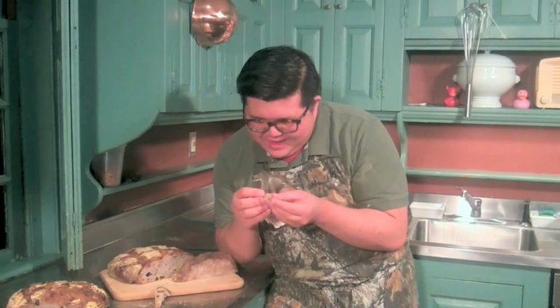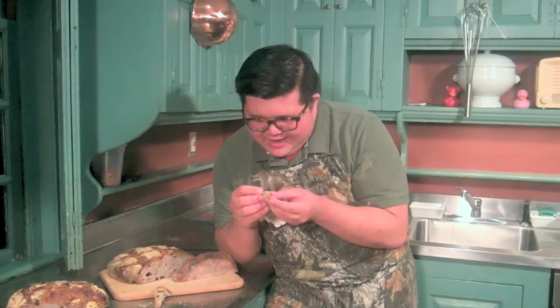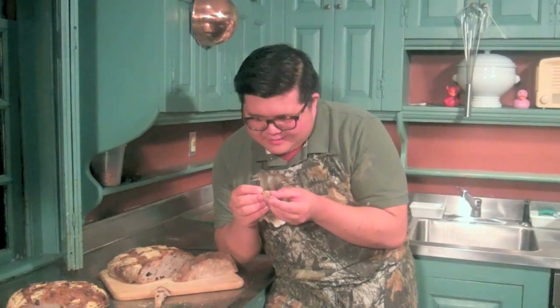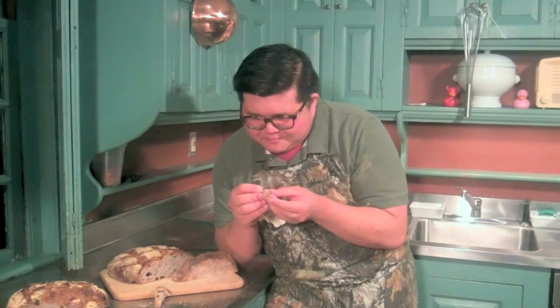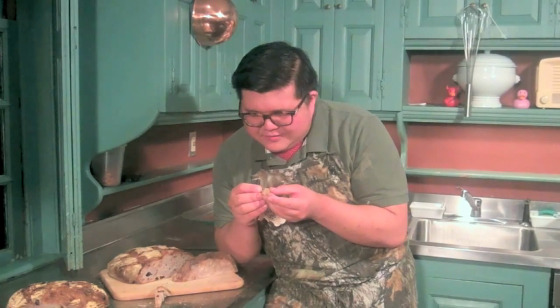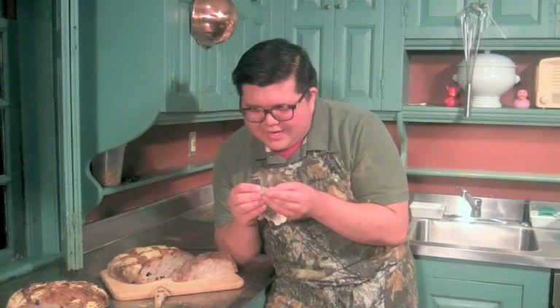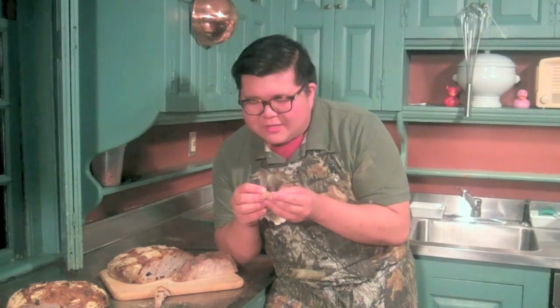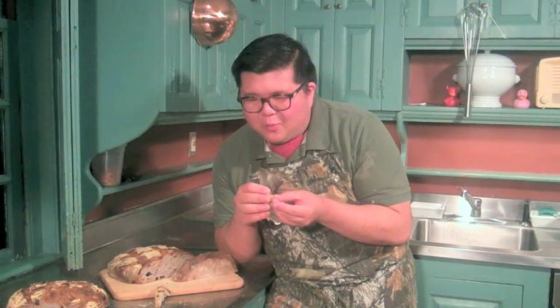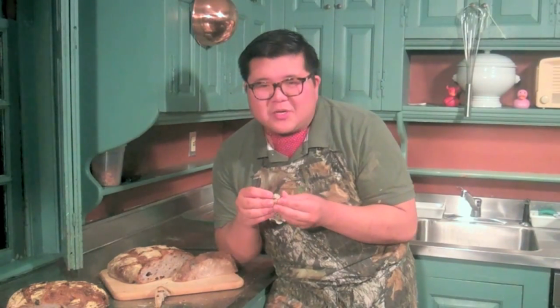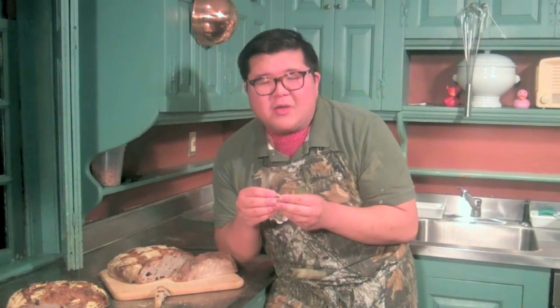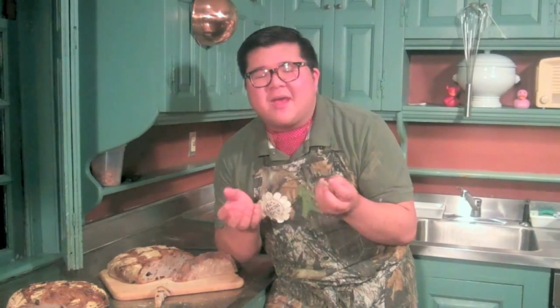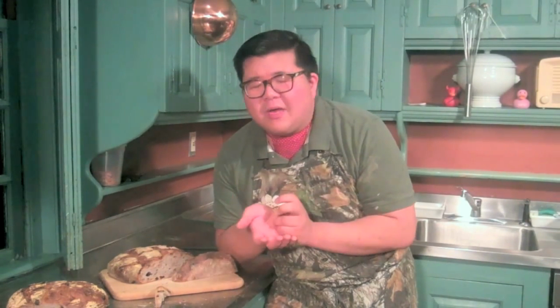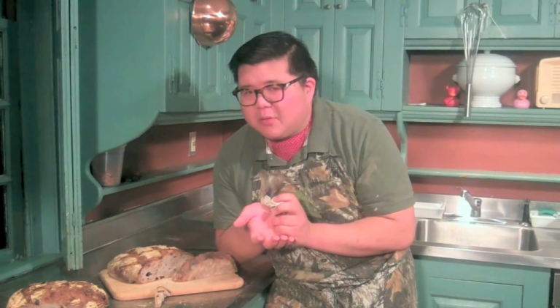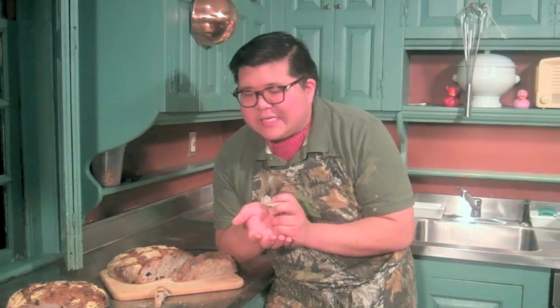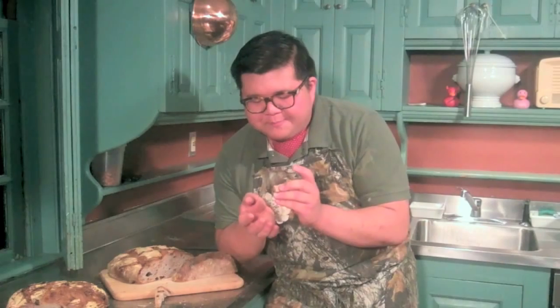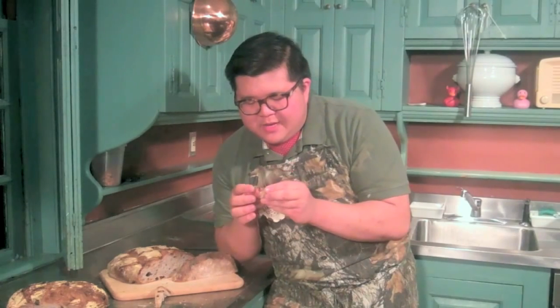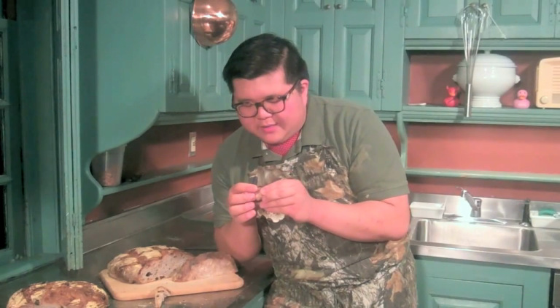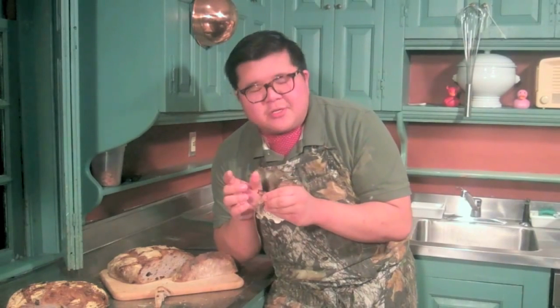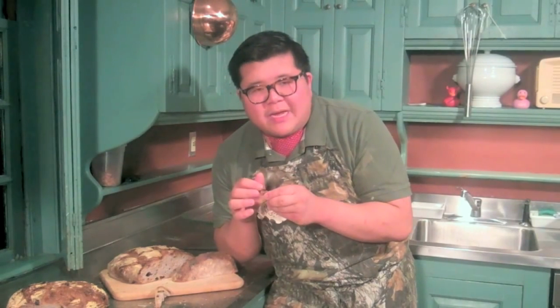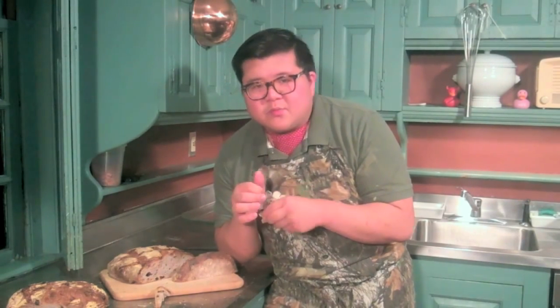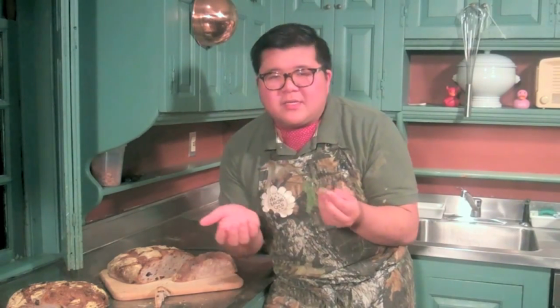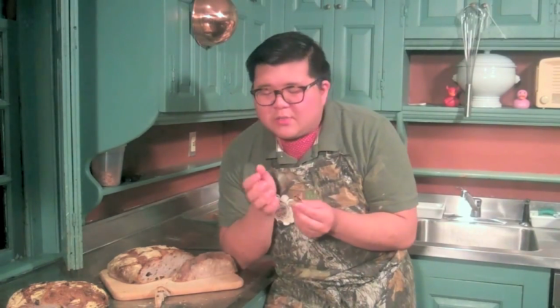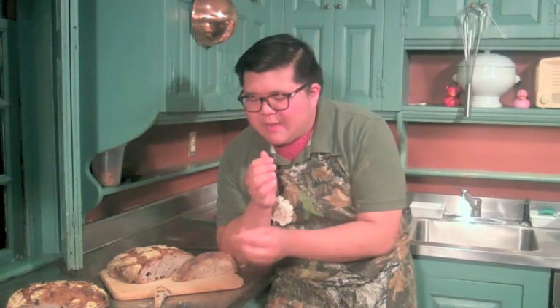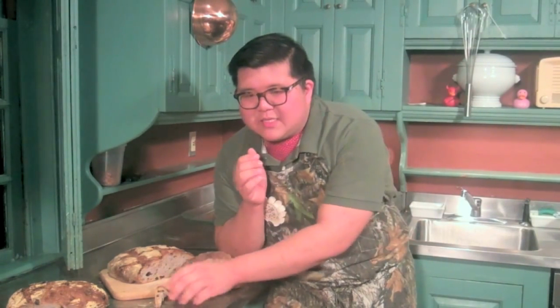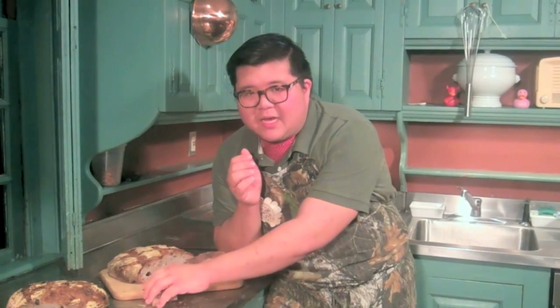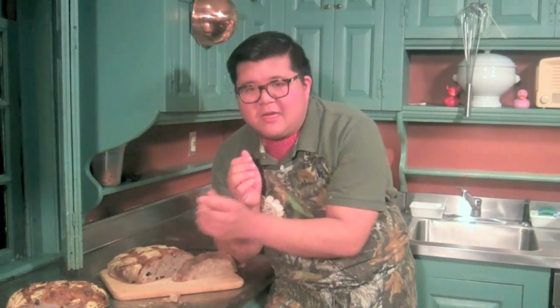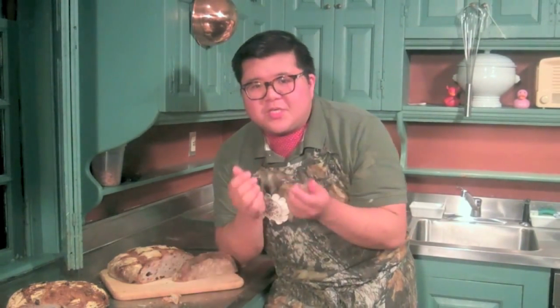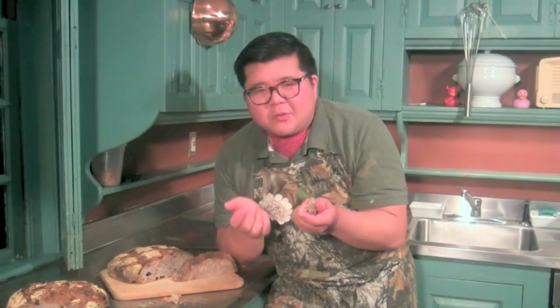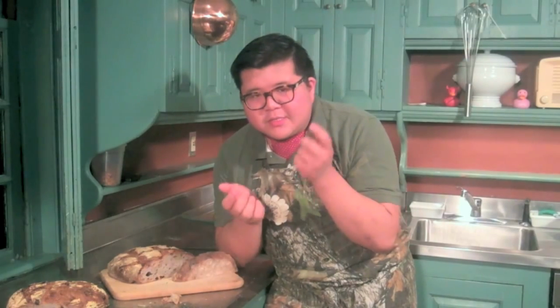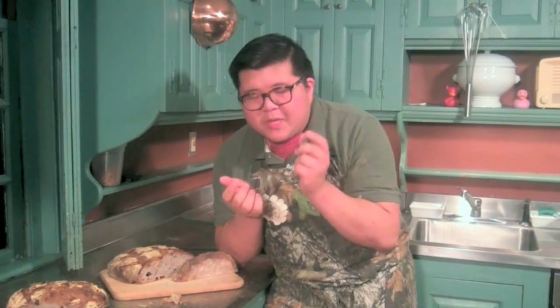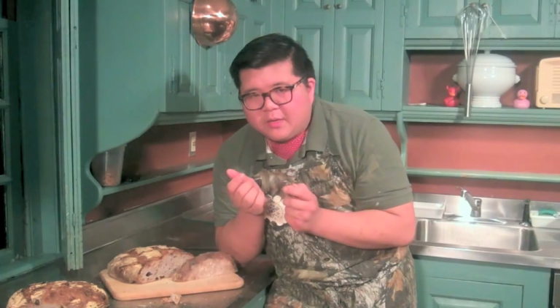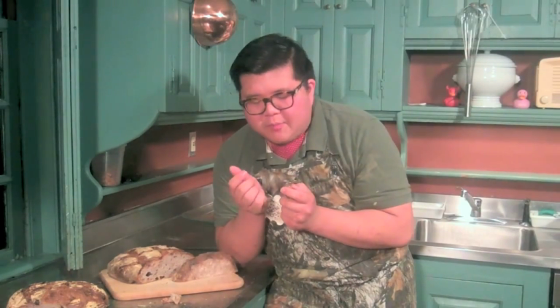I think the walnuts always pair well with blue cheese, and the addition of the raisins really does make this like a cheese course in one loaf of bread.